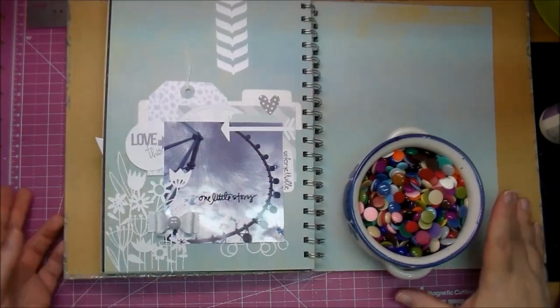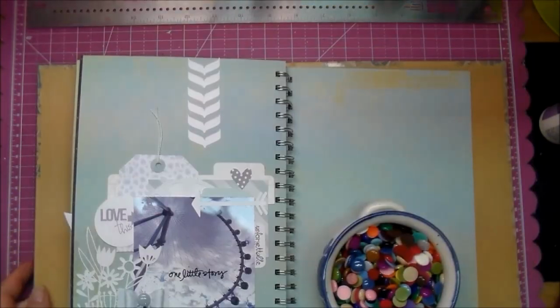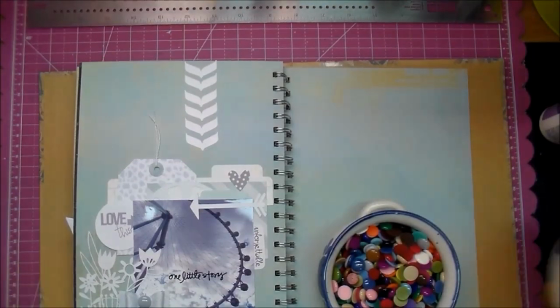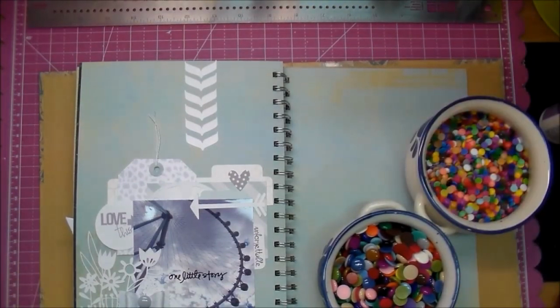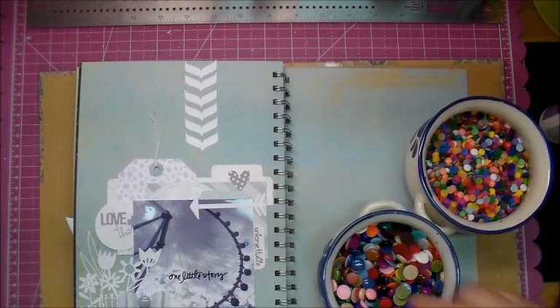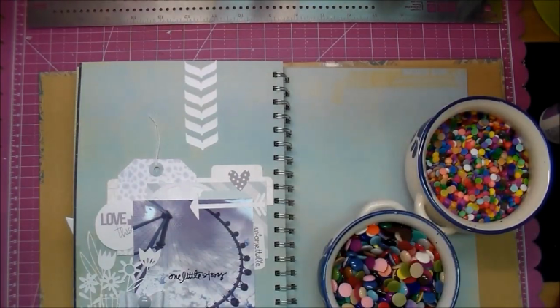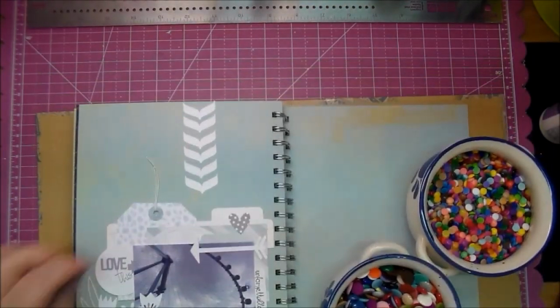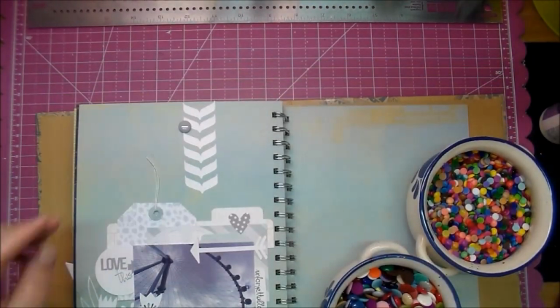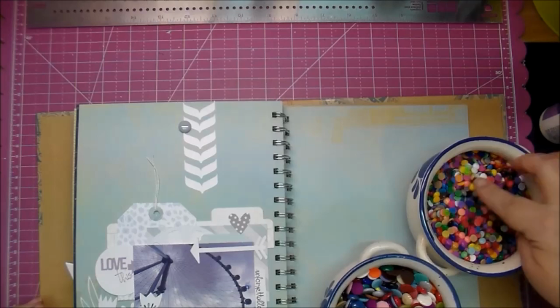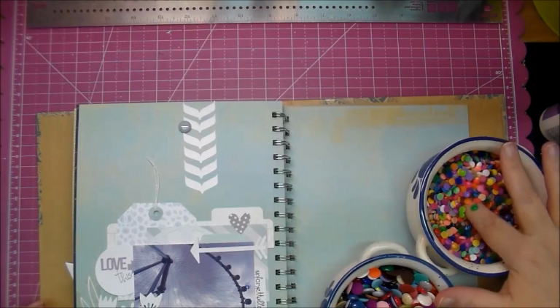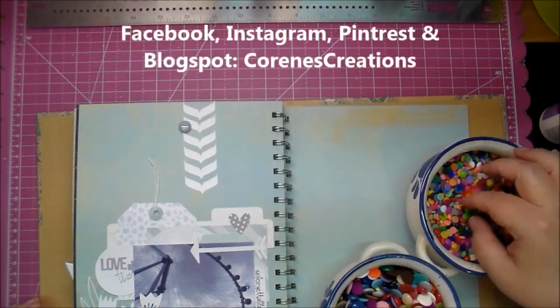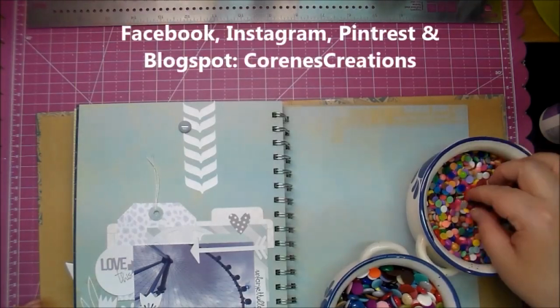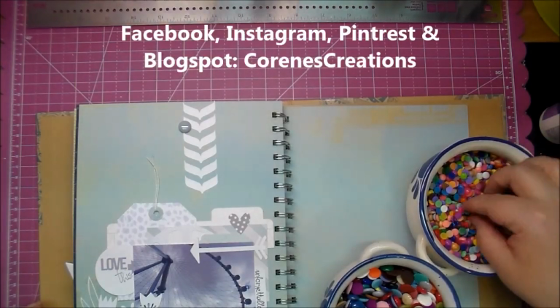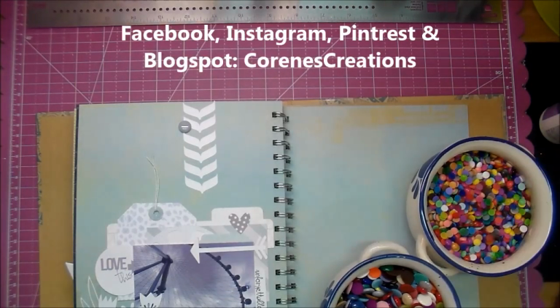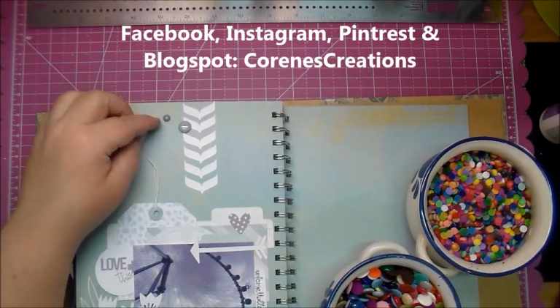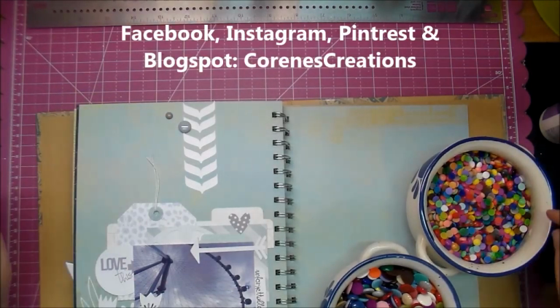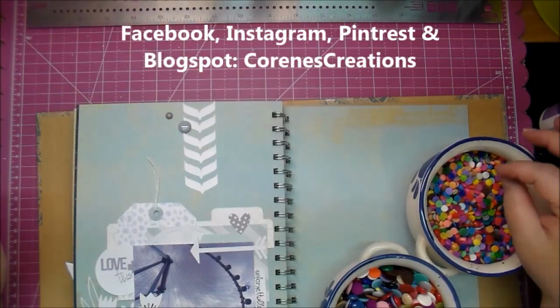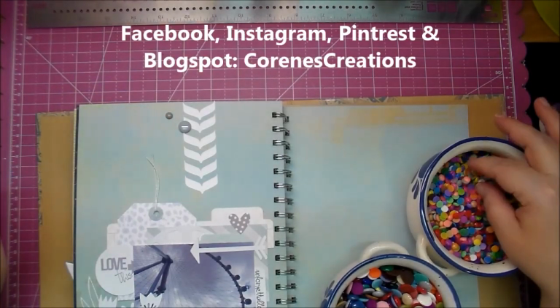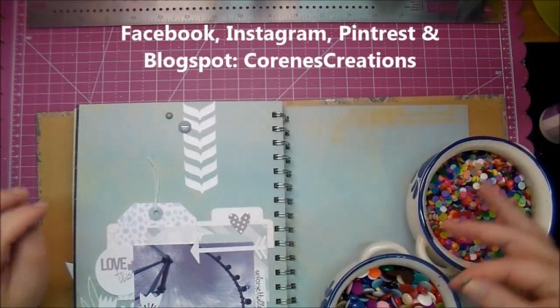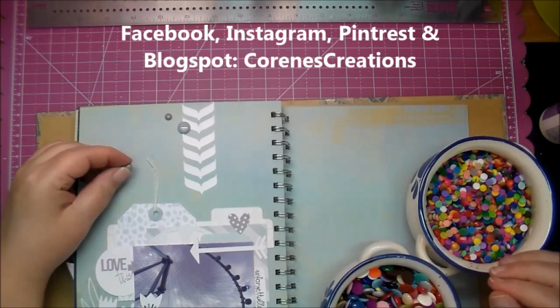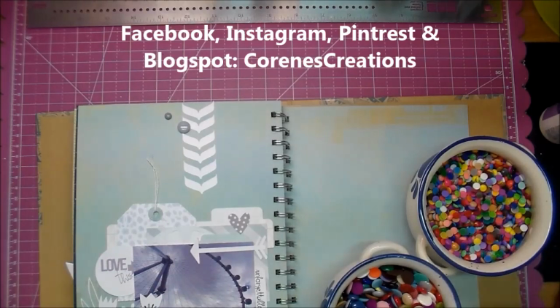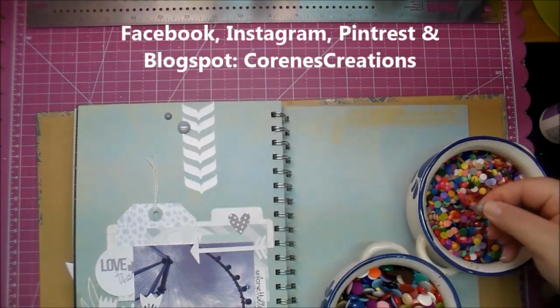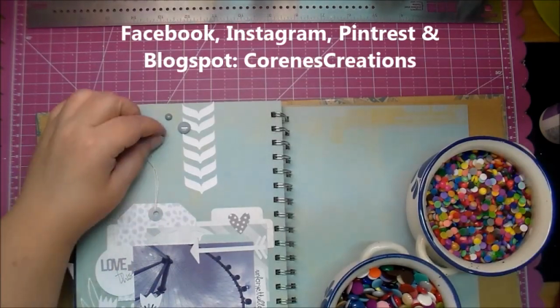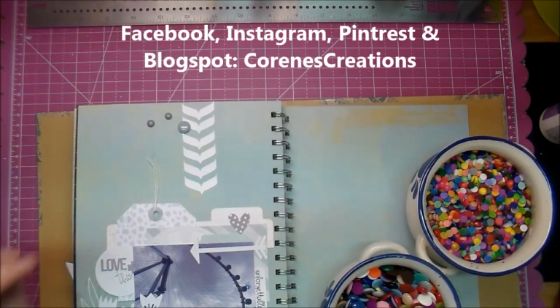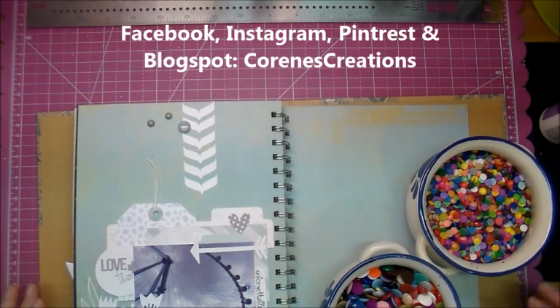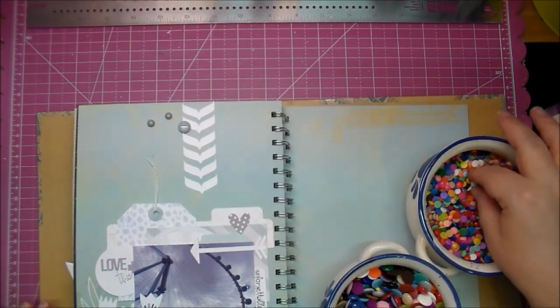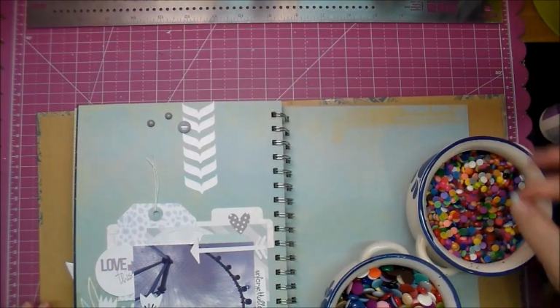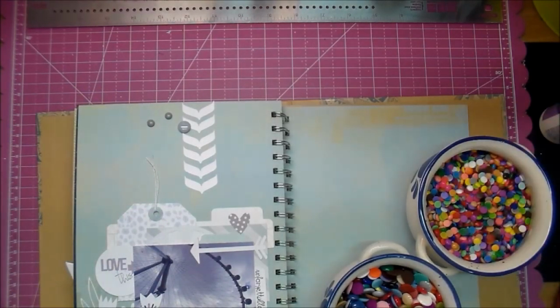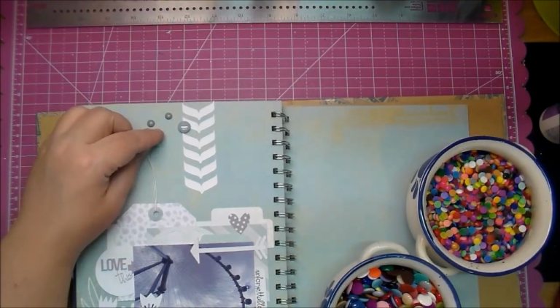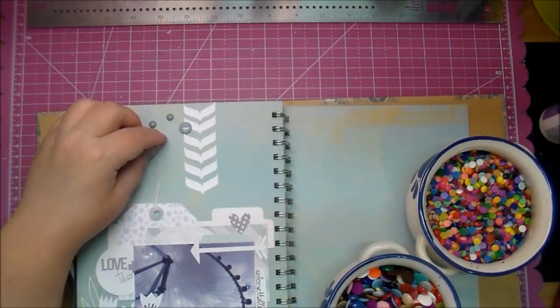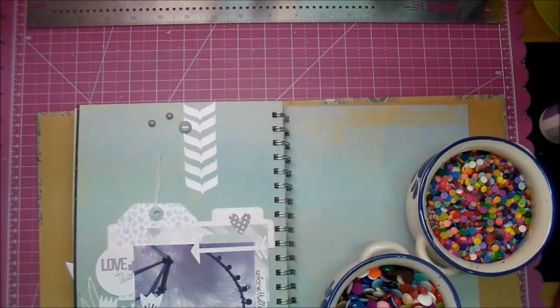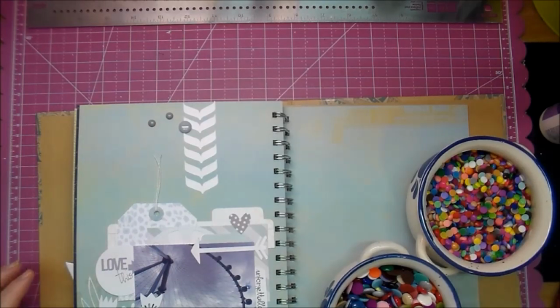If you have any questions please leave me a comment and I really appreciate you all stopping by. Find me on Facebook, Instagram, Pinterest, and my blog spot all at Corine's Creations. I will leave links to Craftin and Stampin, Jessica Wilson, in the description box below.